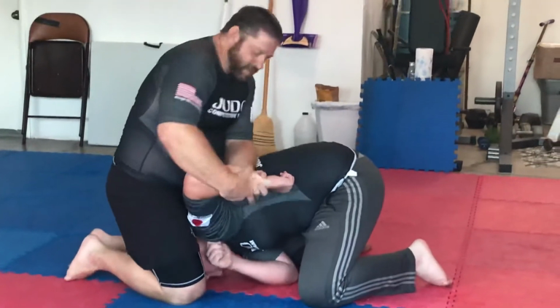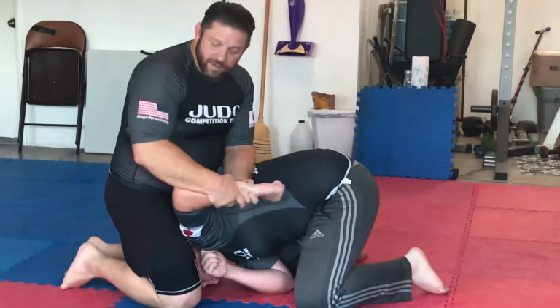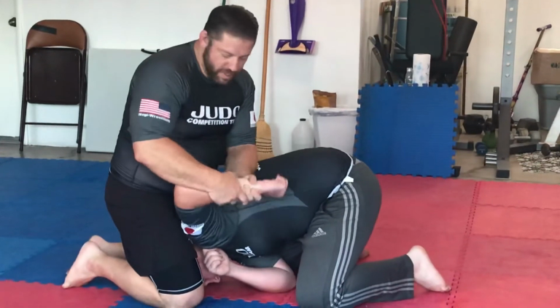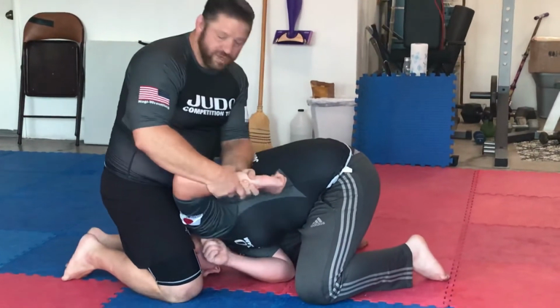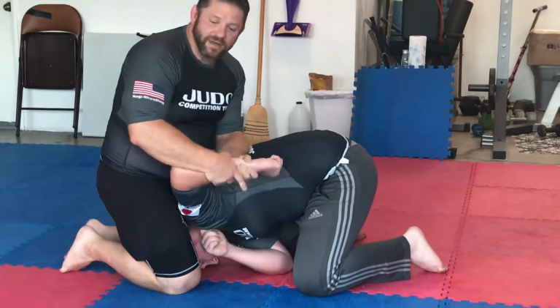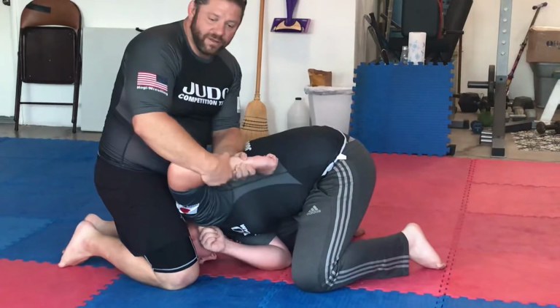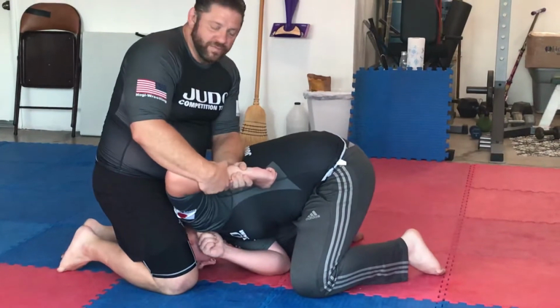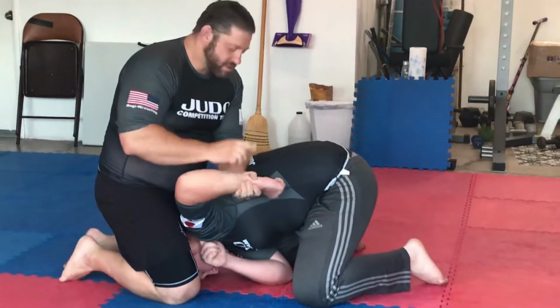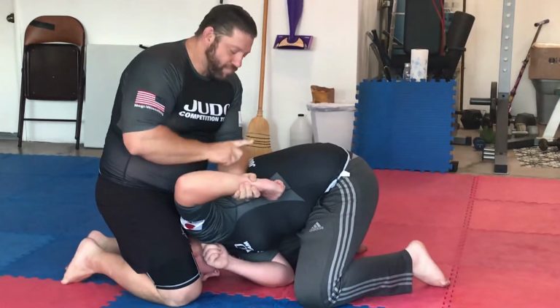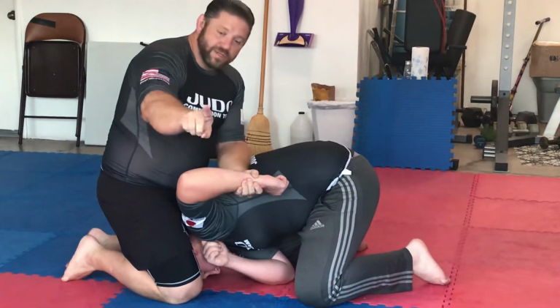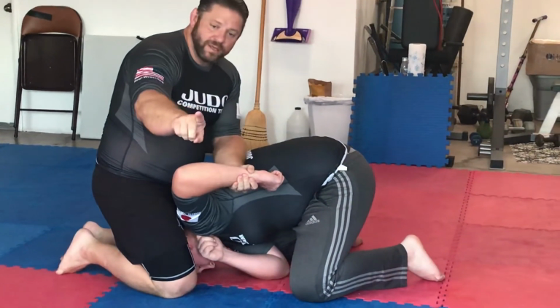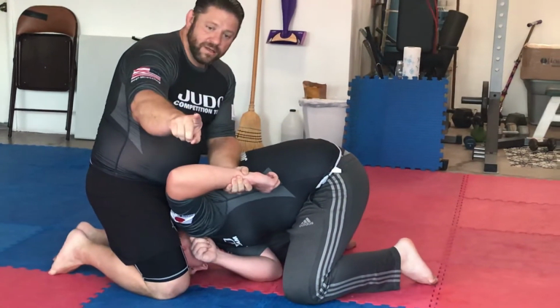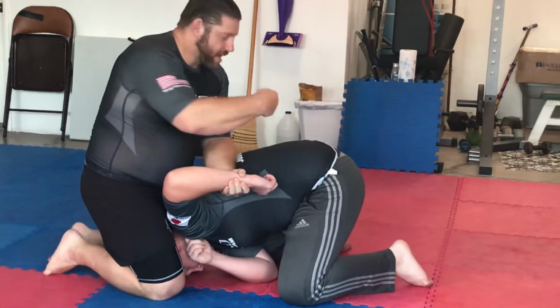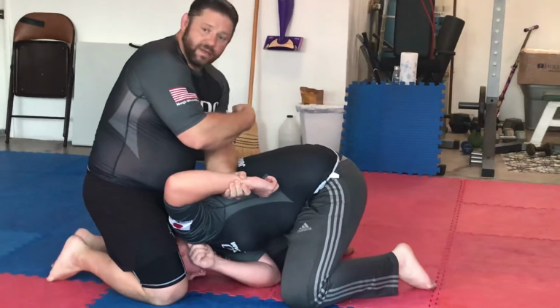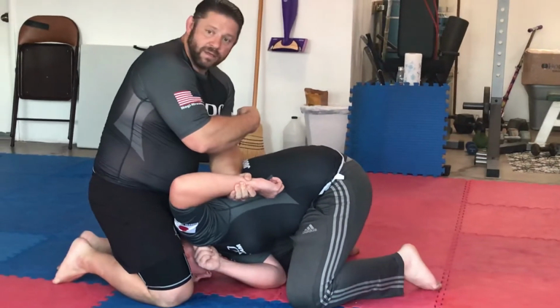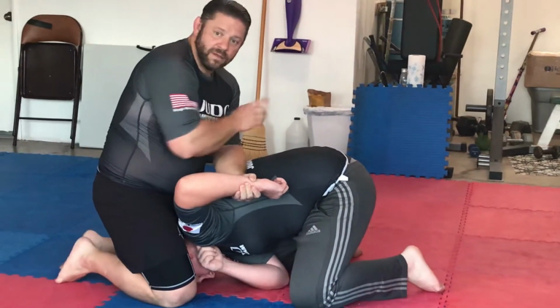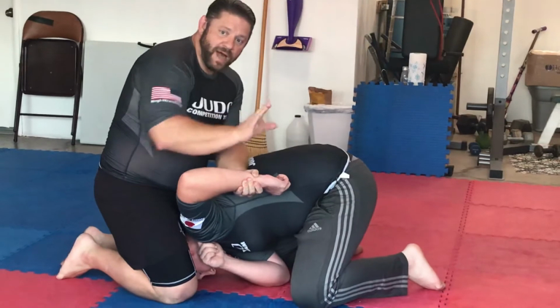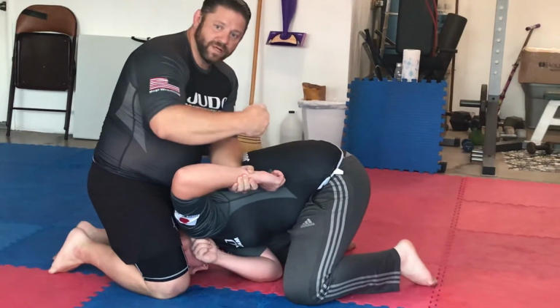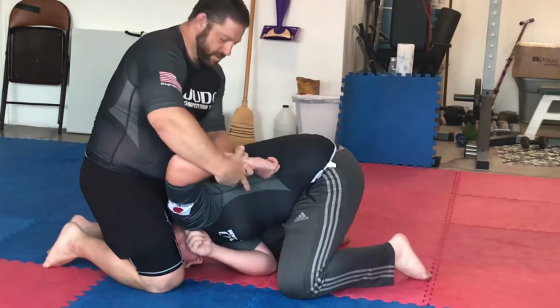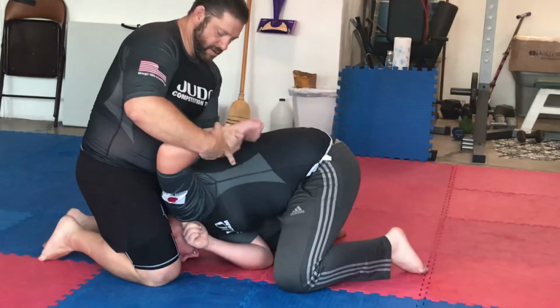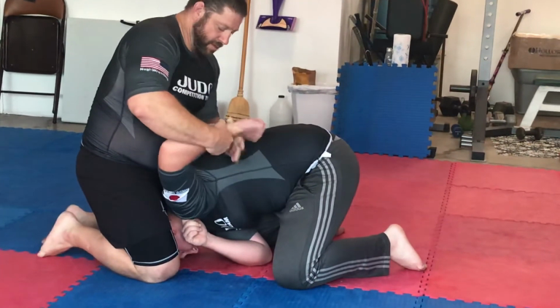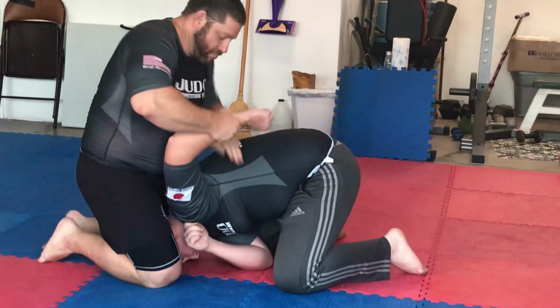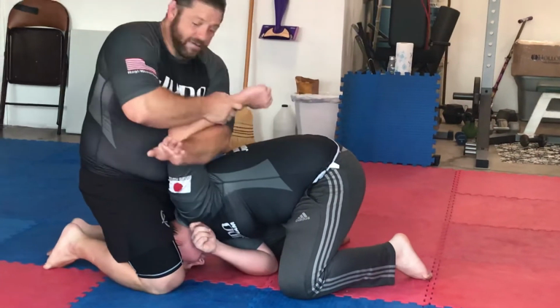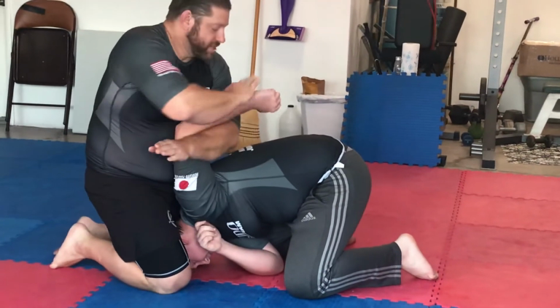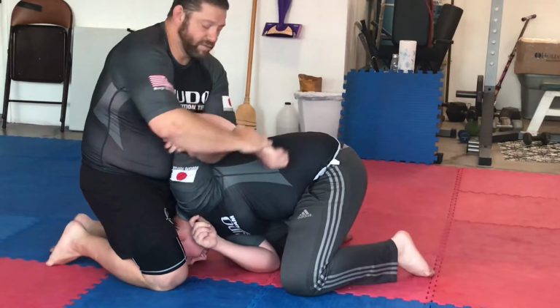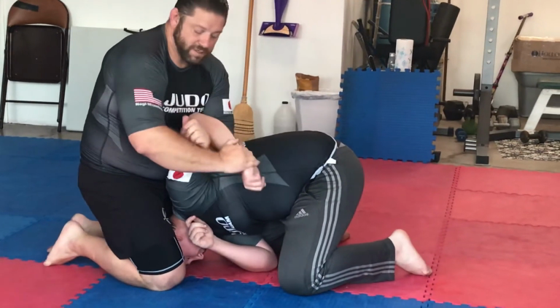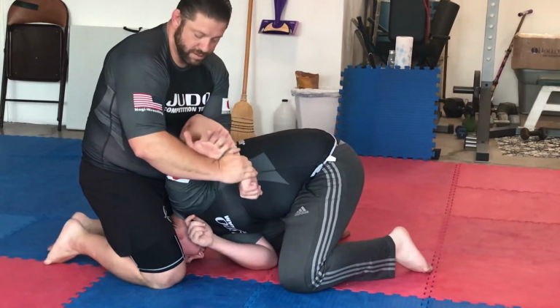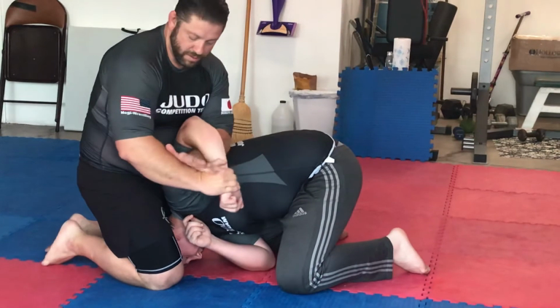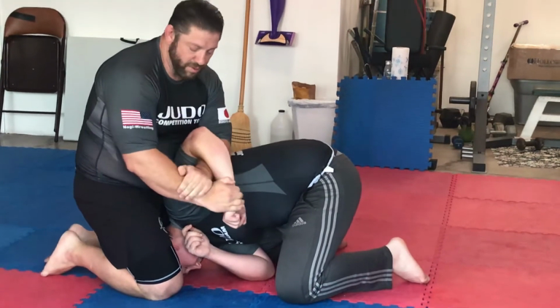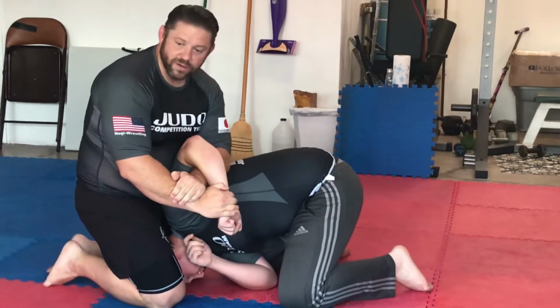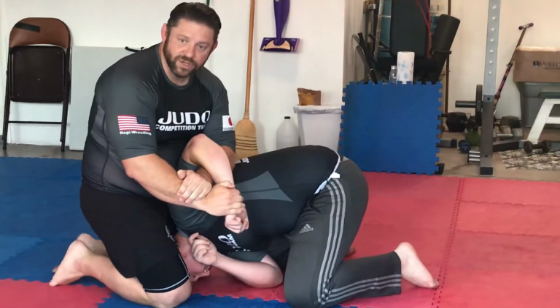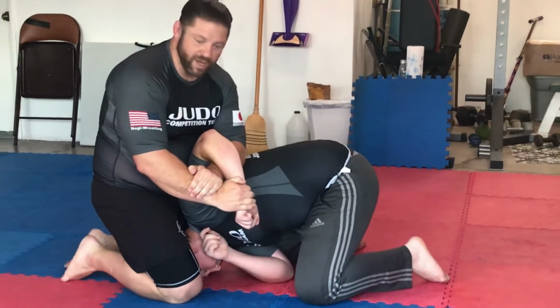I'm in here and I have to do a handoff. Do I point it this way or that way — out or in? I point it out and I secure the Kimura, also called an enjudo udegarami.